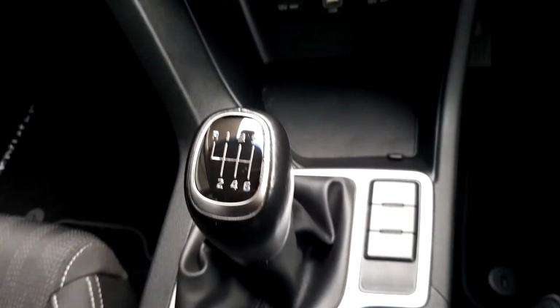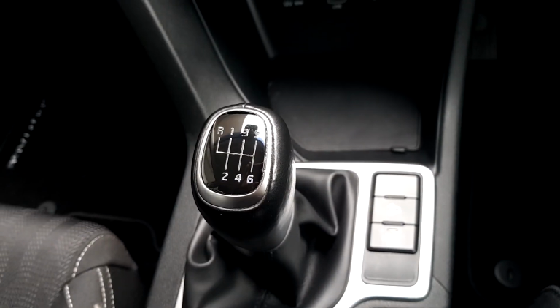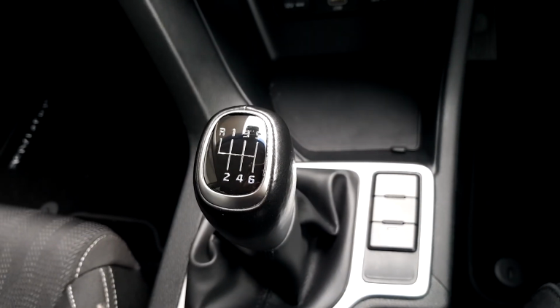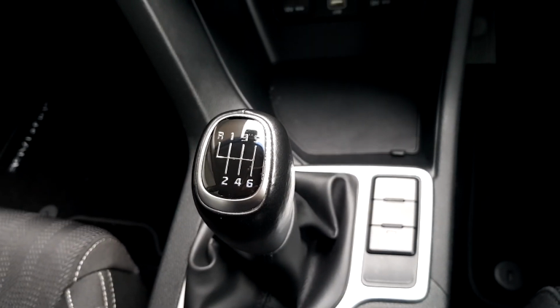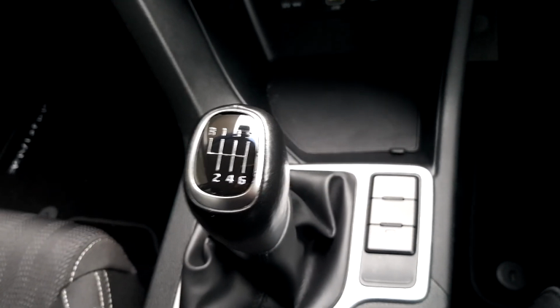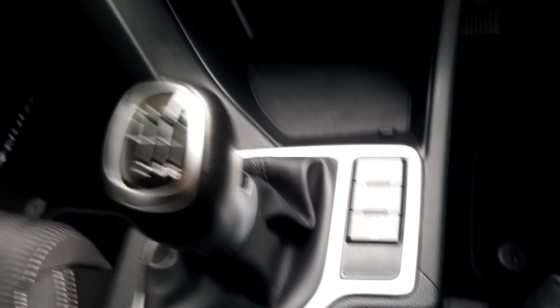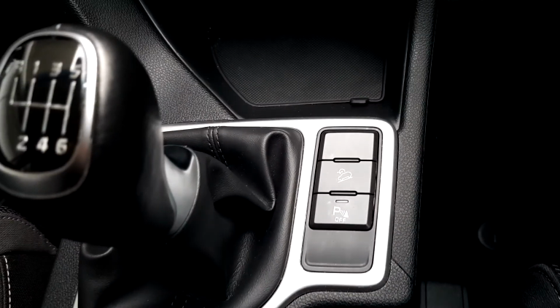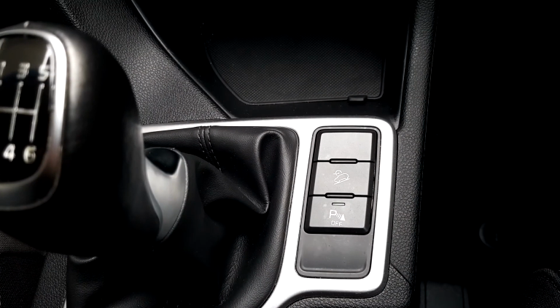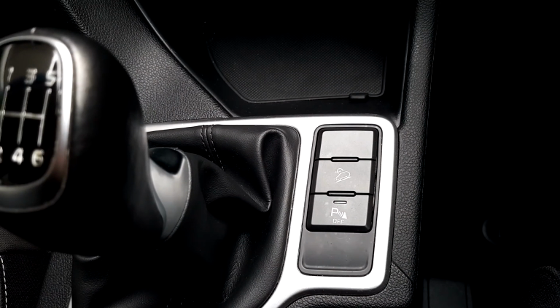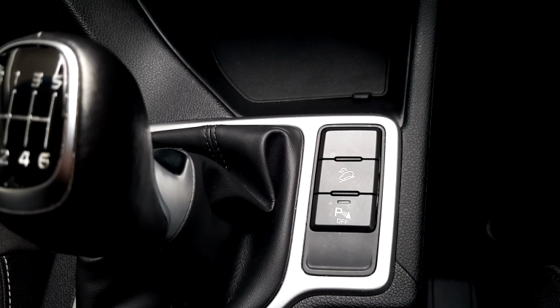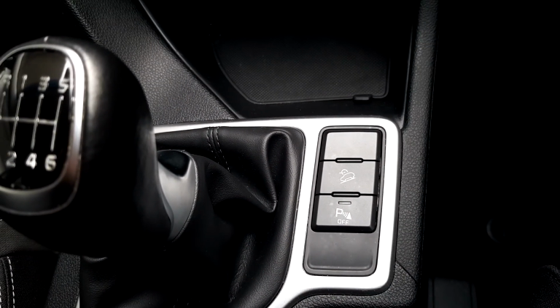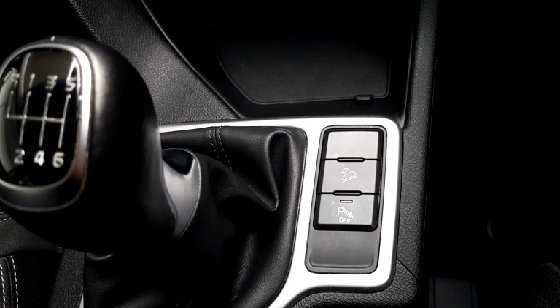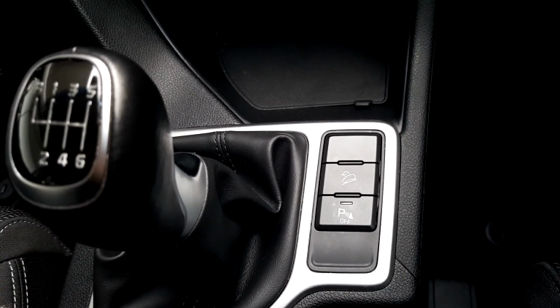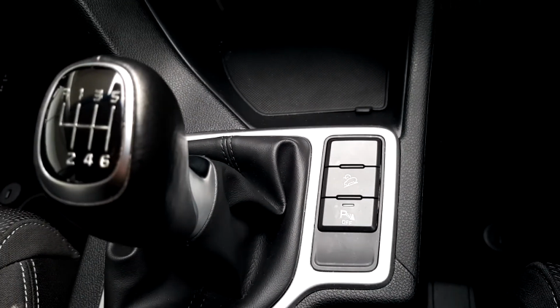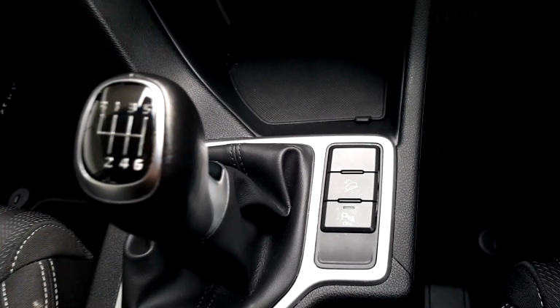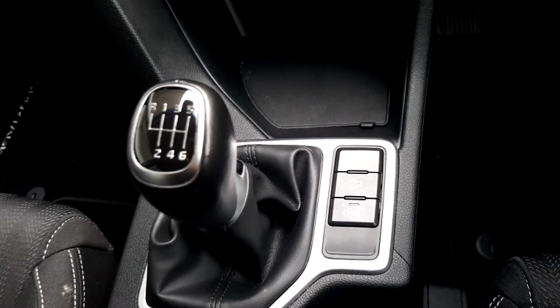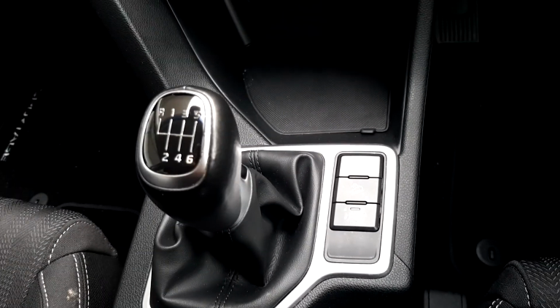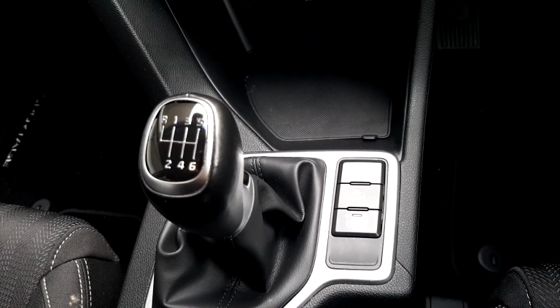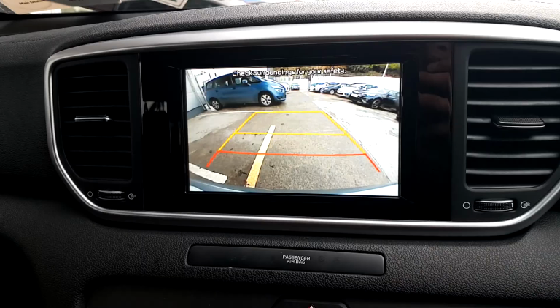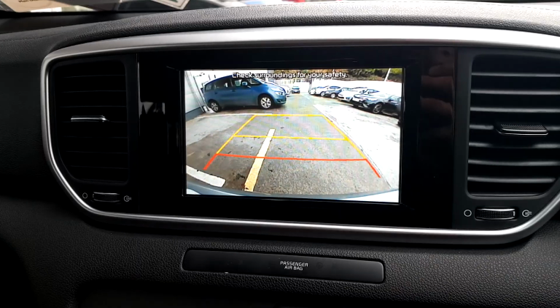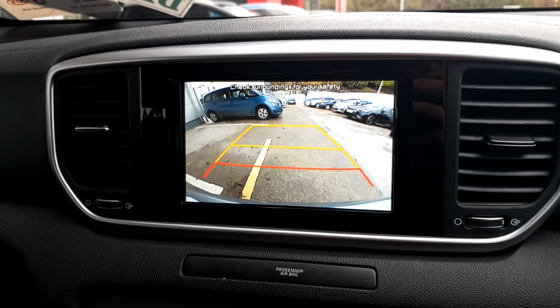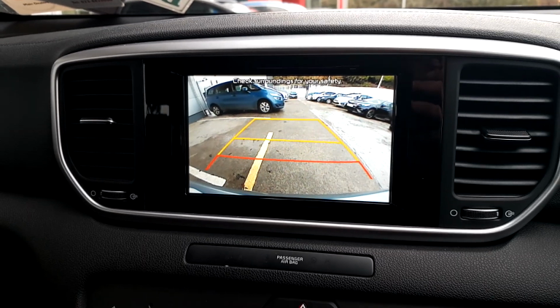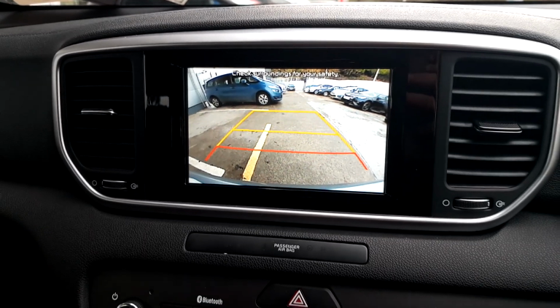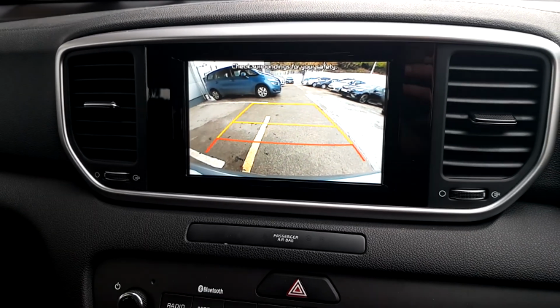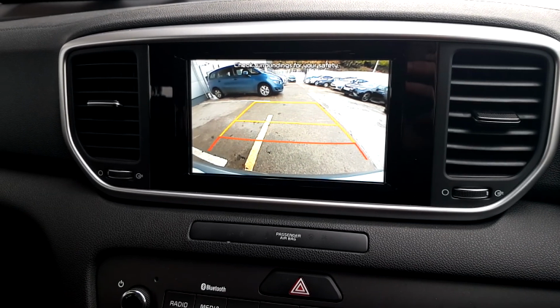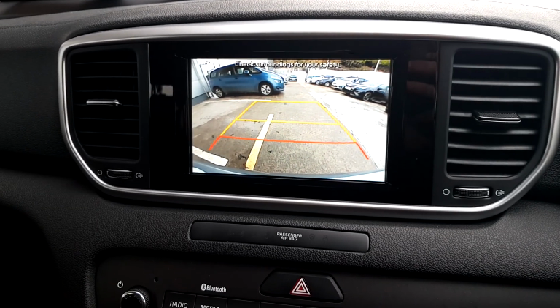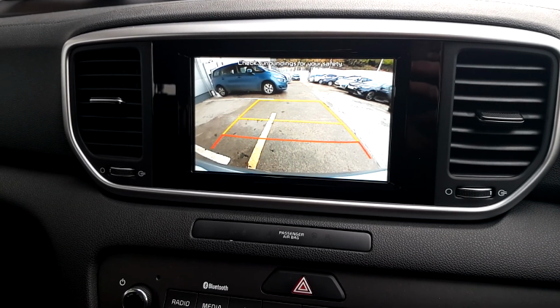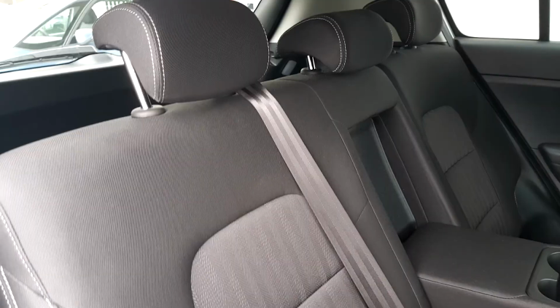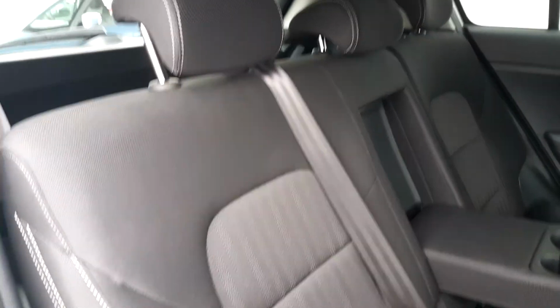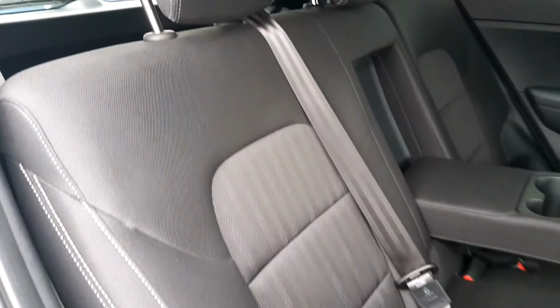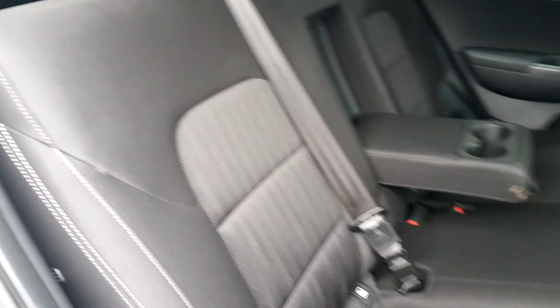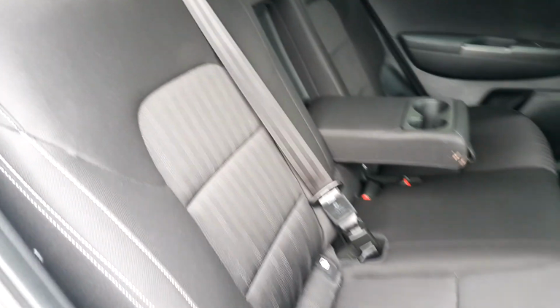It has a 6-speed manual transmission, hill start assist, parking sensors, and a reversing camera.